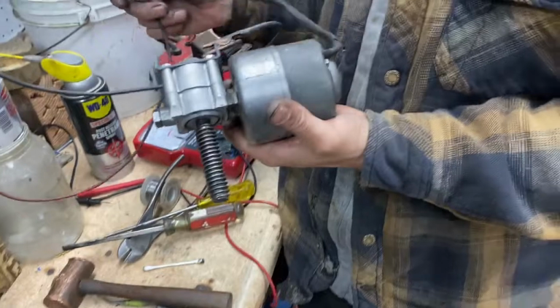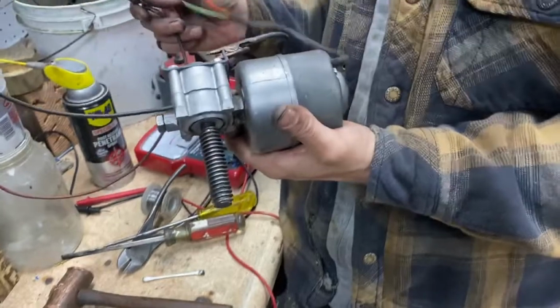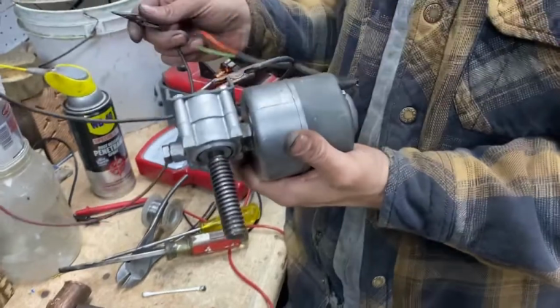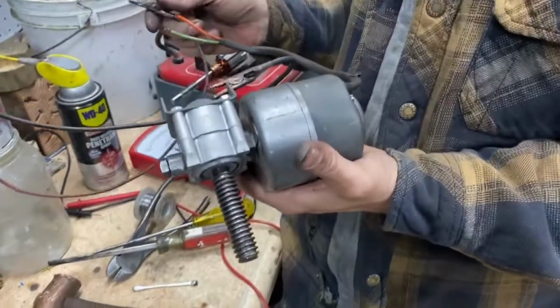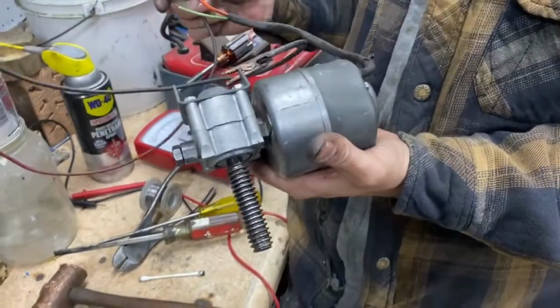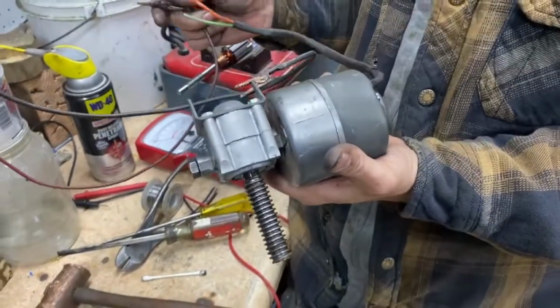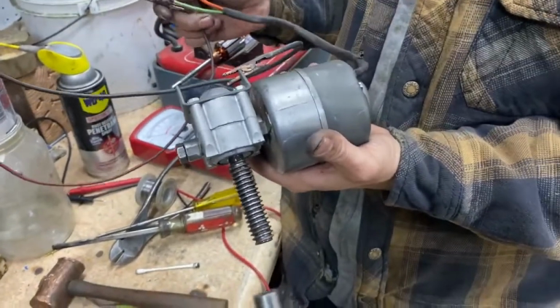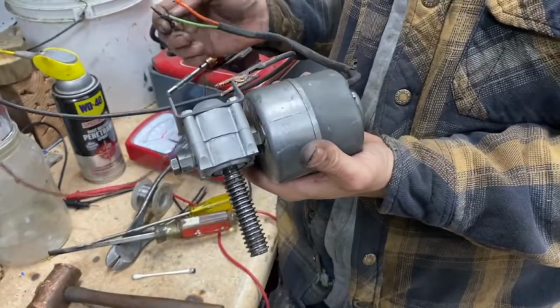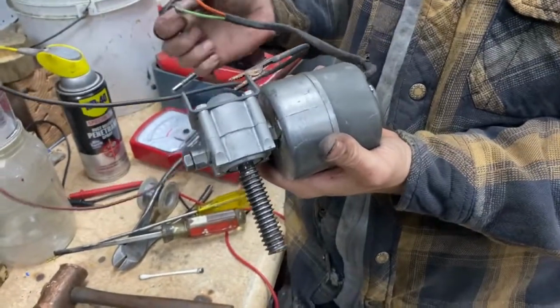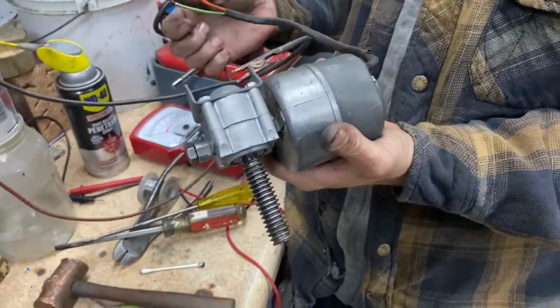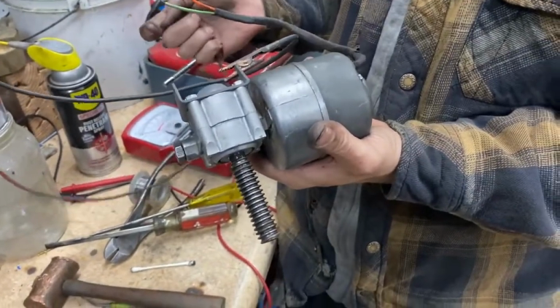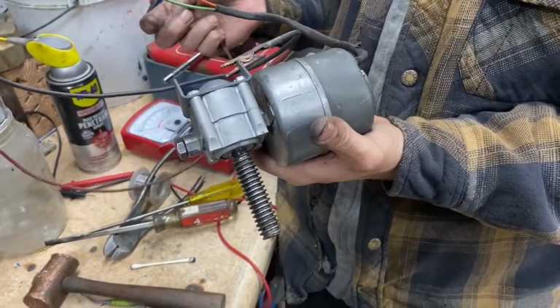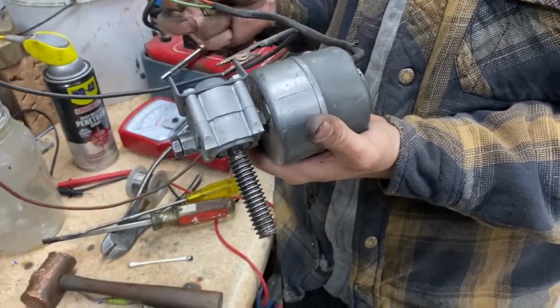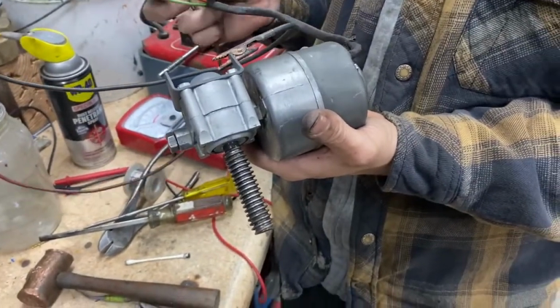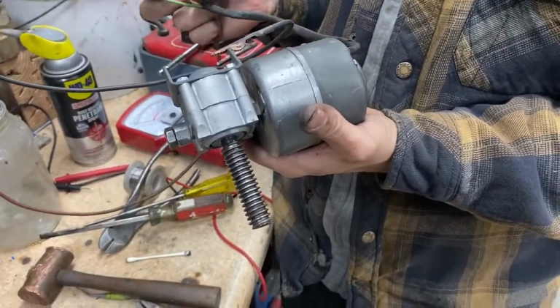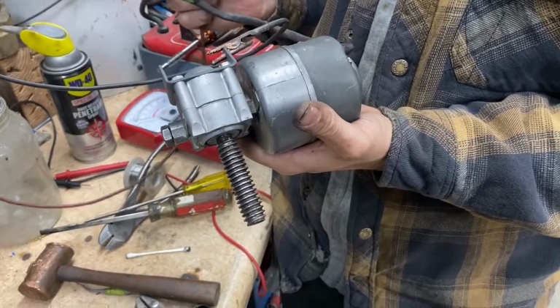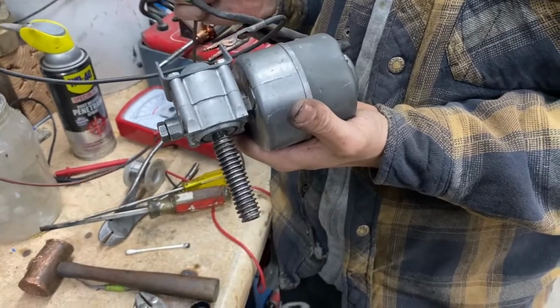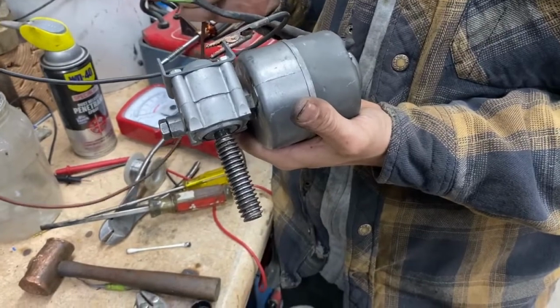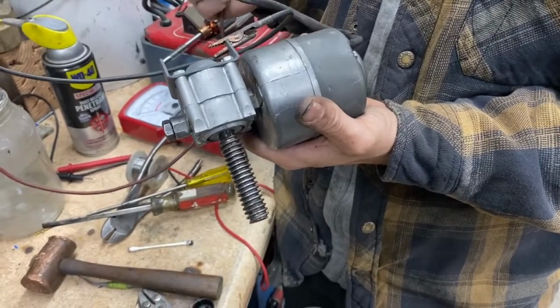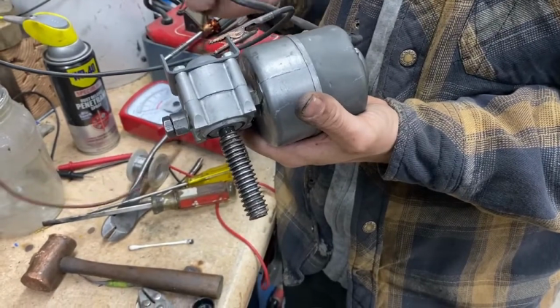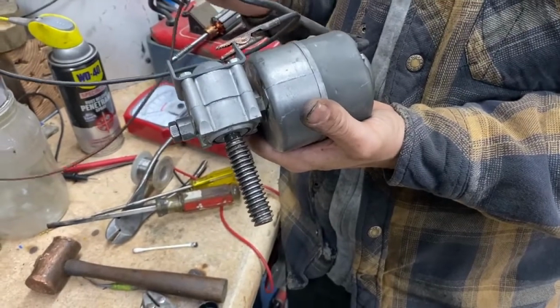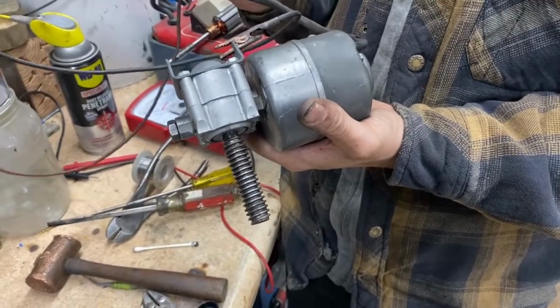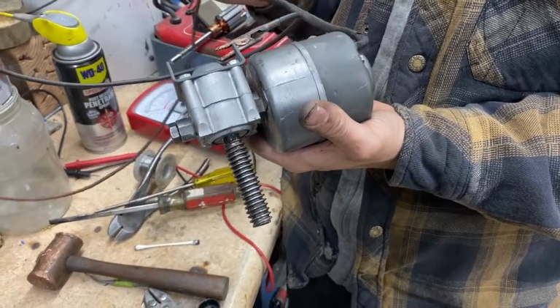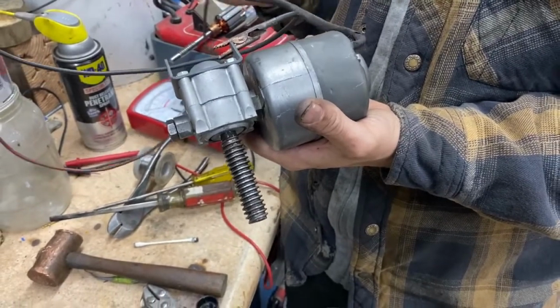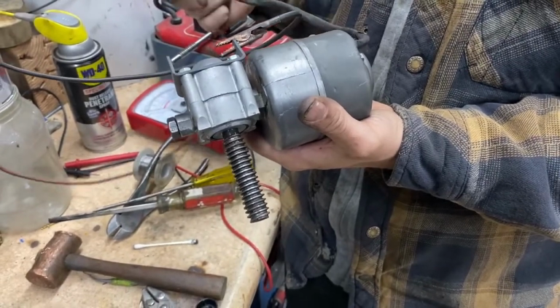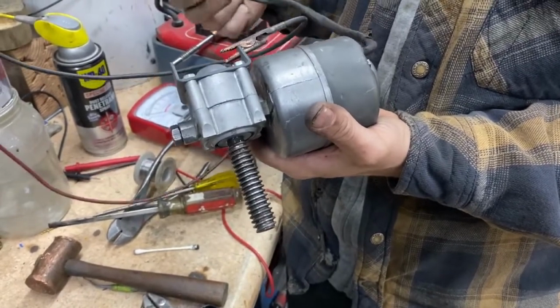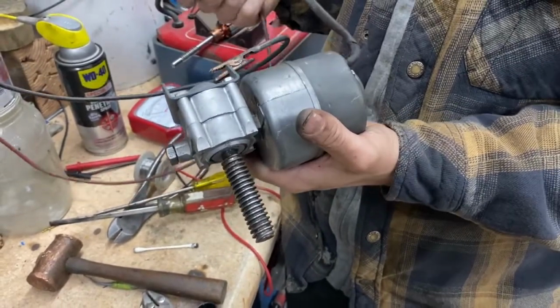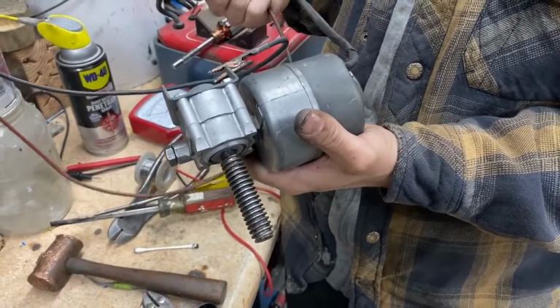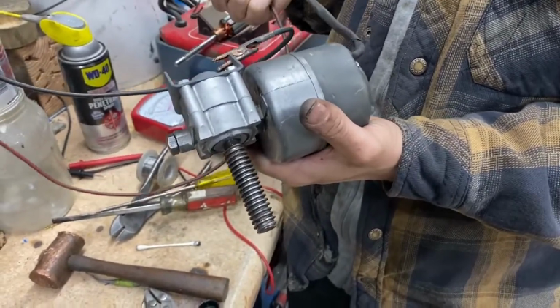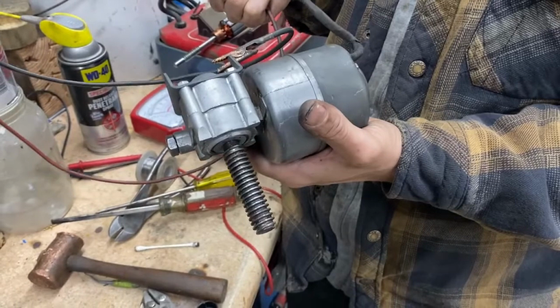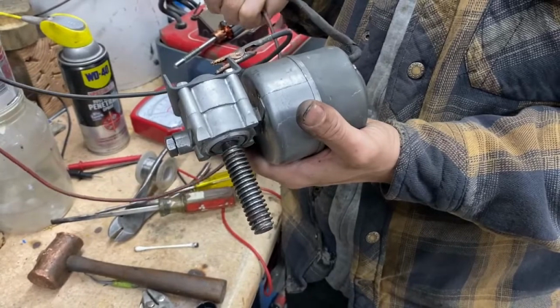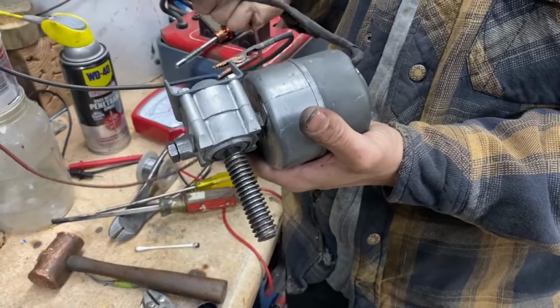No laughing. So what we've got here is a 1957 Cadillac Eldorado, I think it is. And this is a trunk latch pull-down motor.